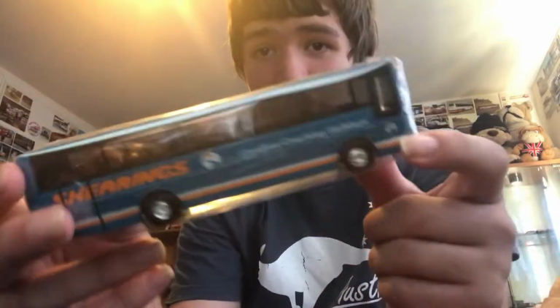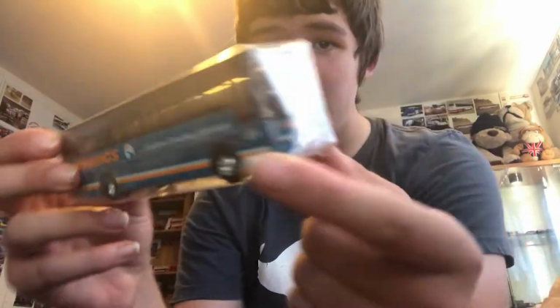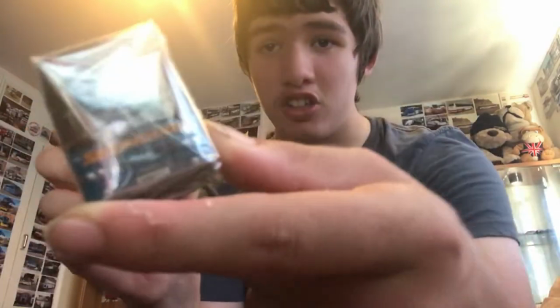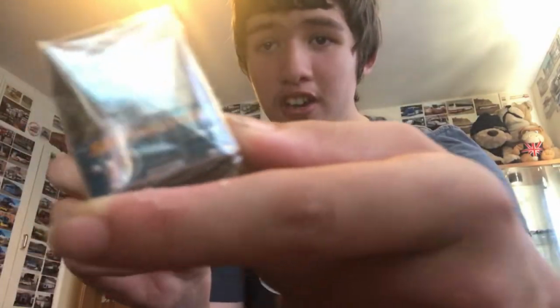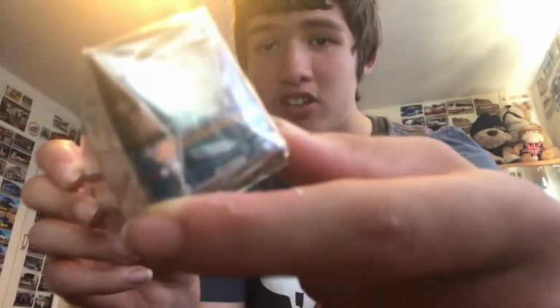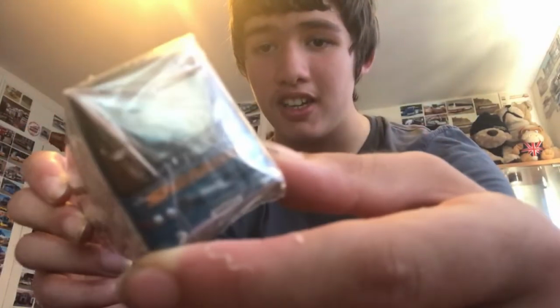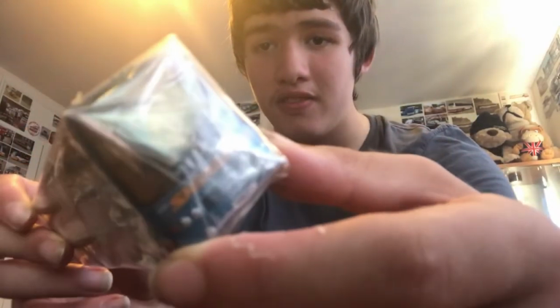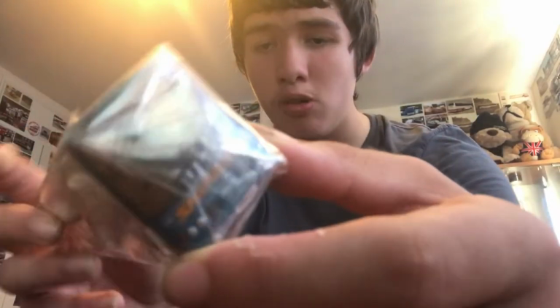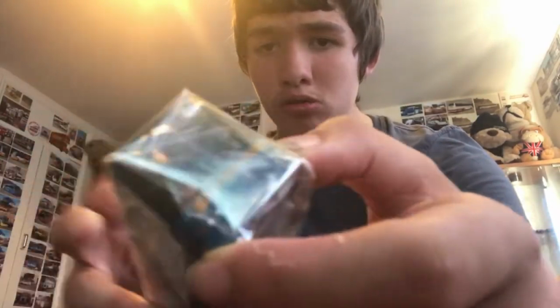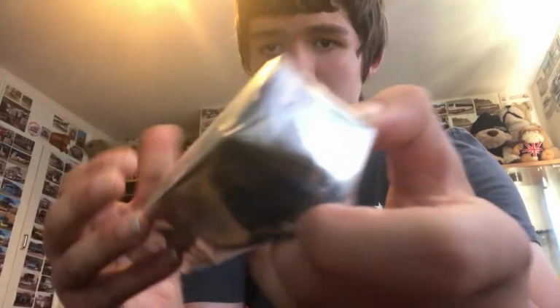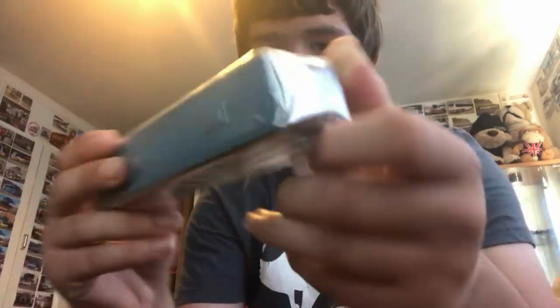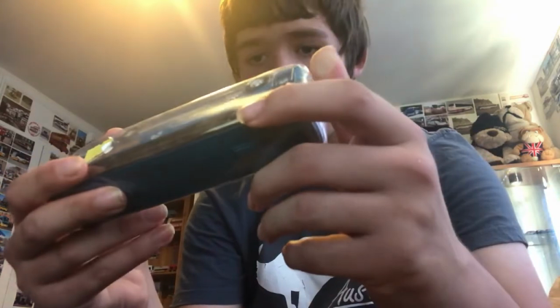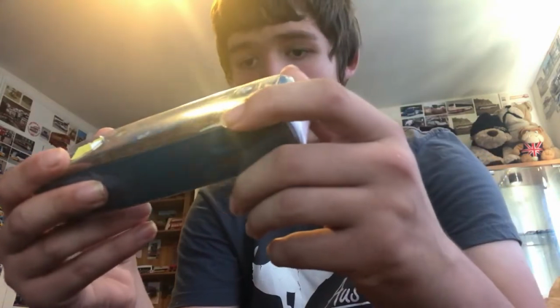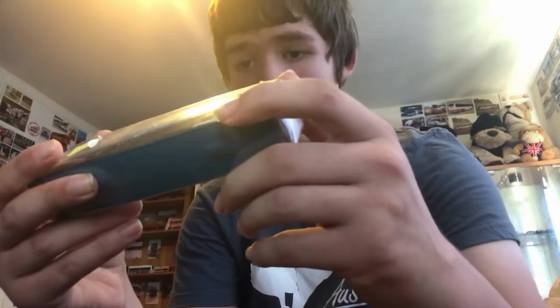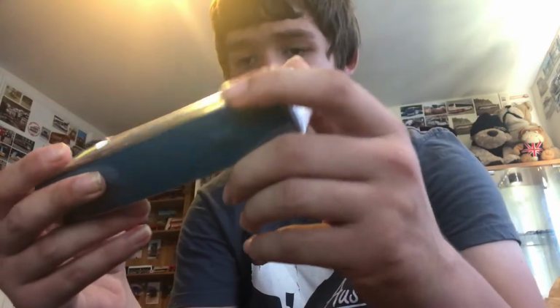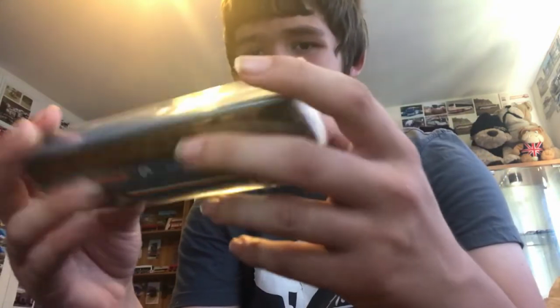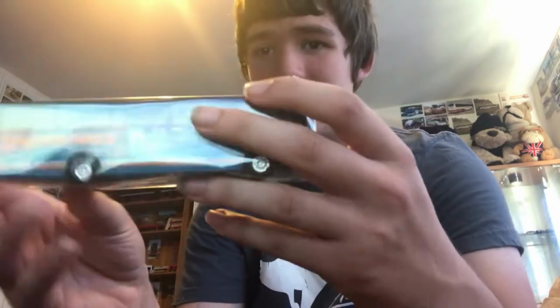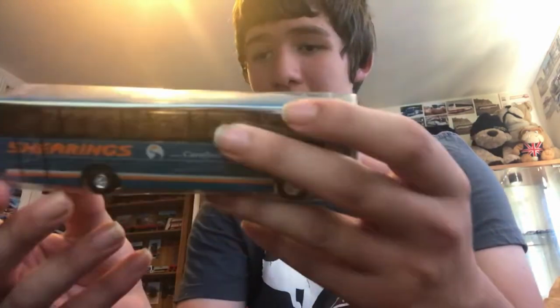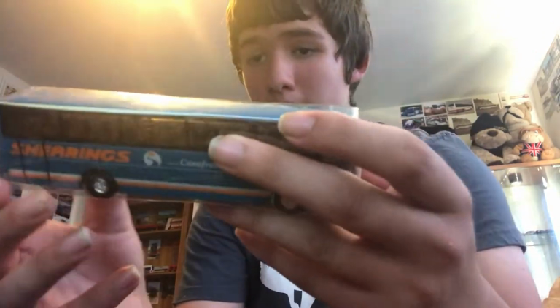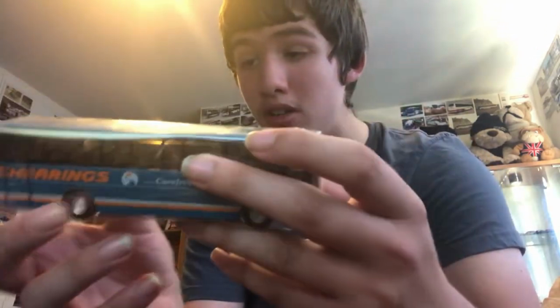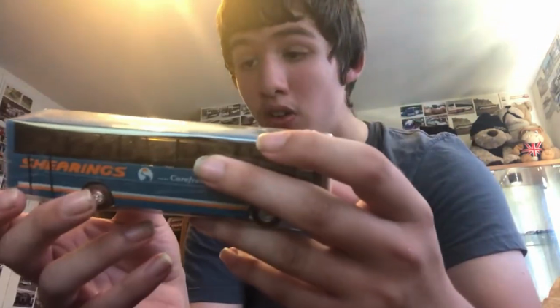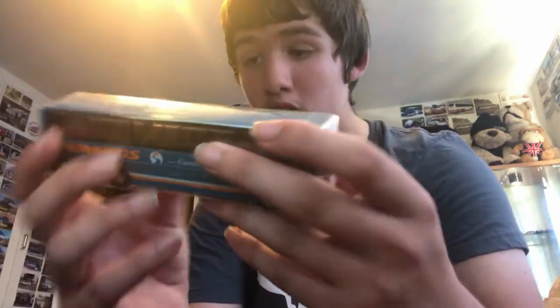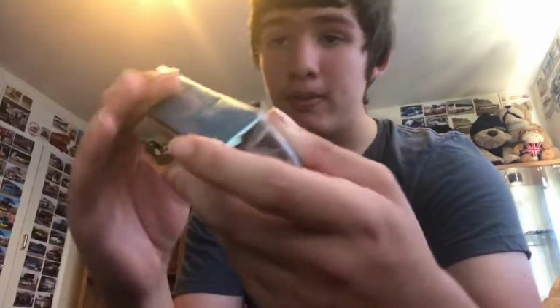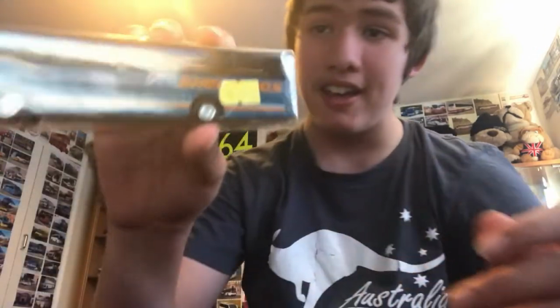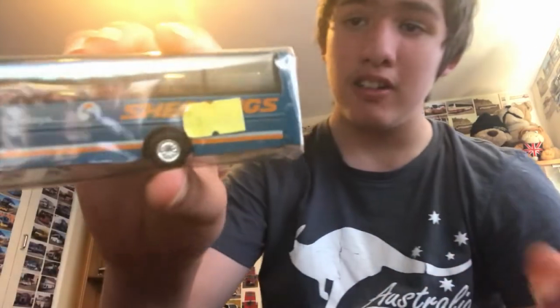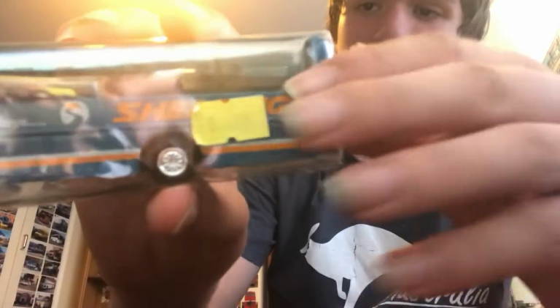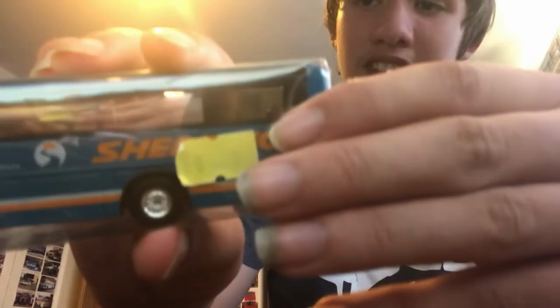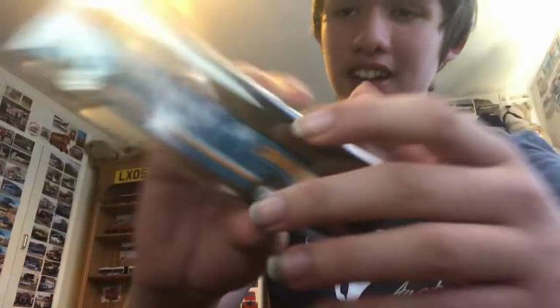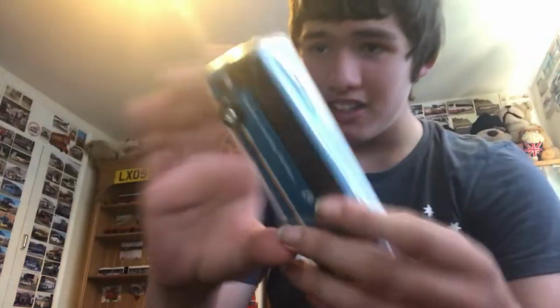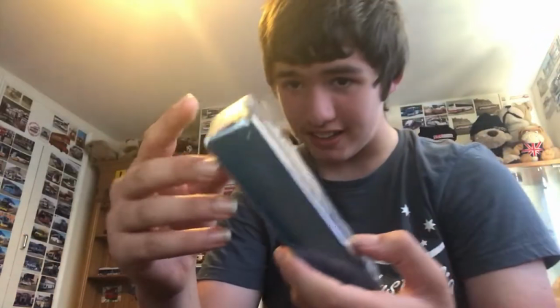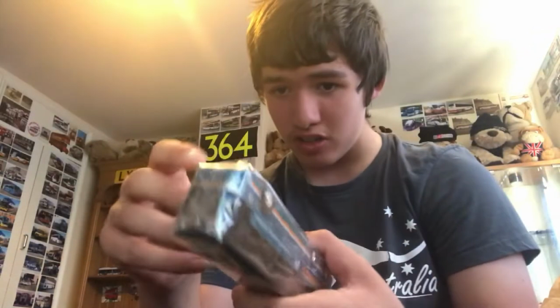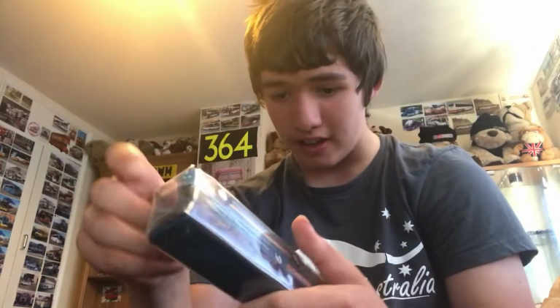First off, here we have this Shearings Holidays Van Hool made by Corgi, still in its wrapper. Cost me eight quid, as you can see. Let's get into it.